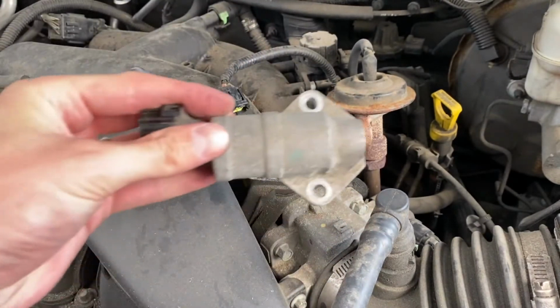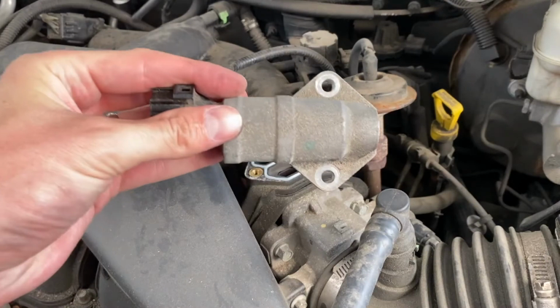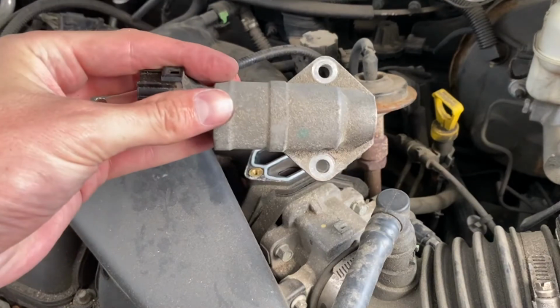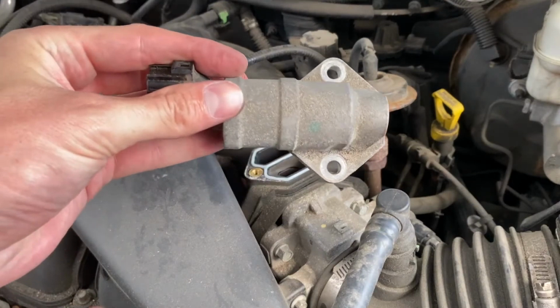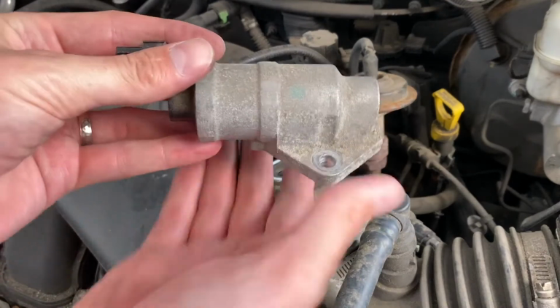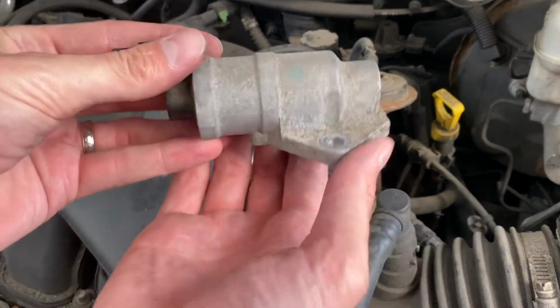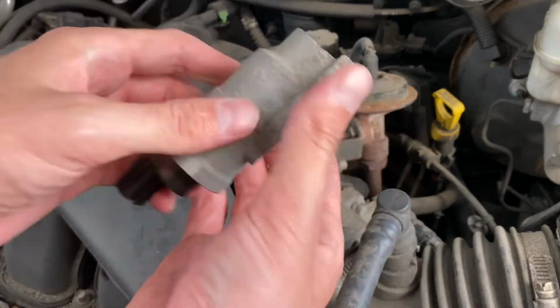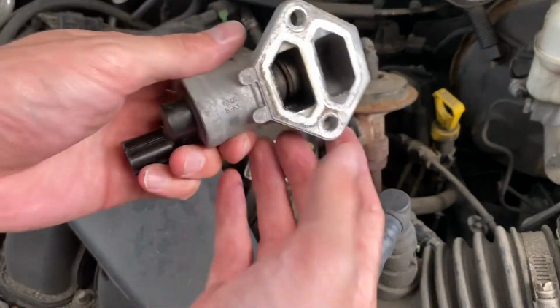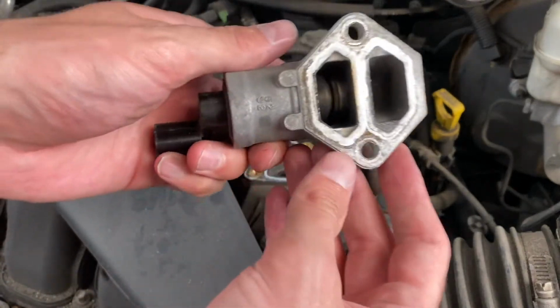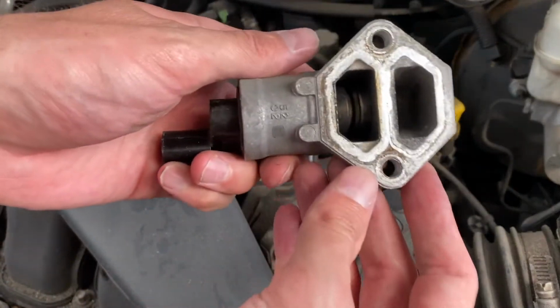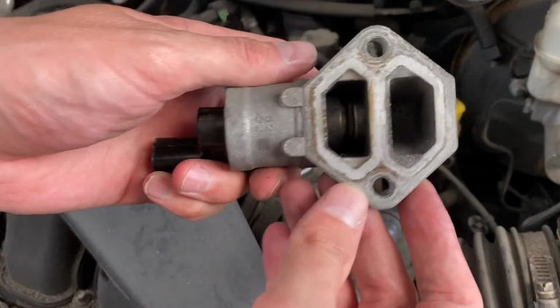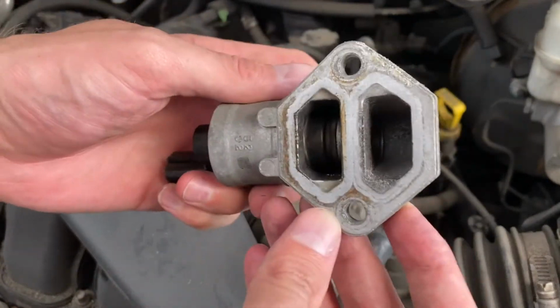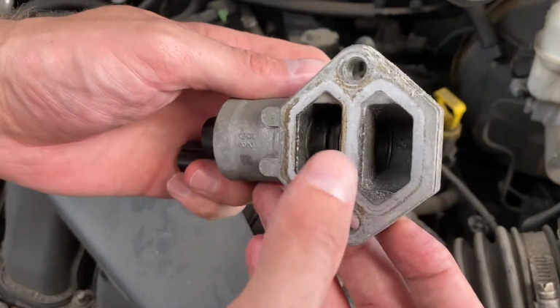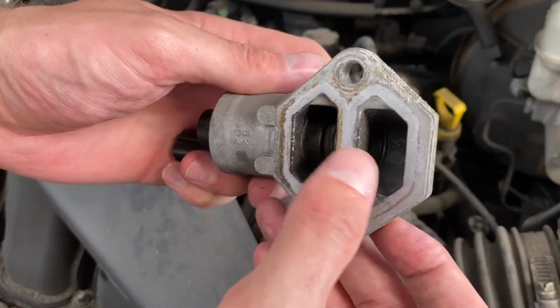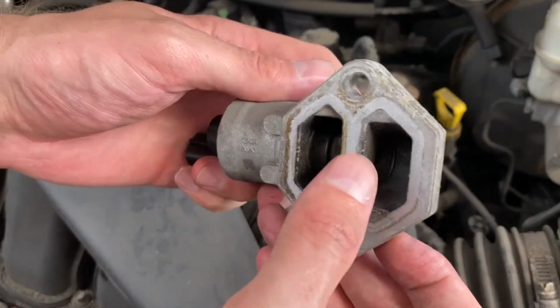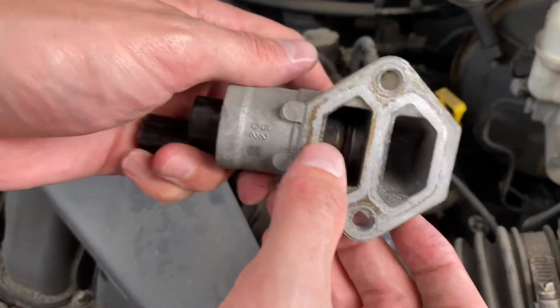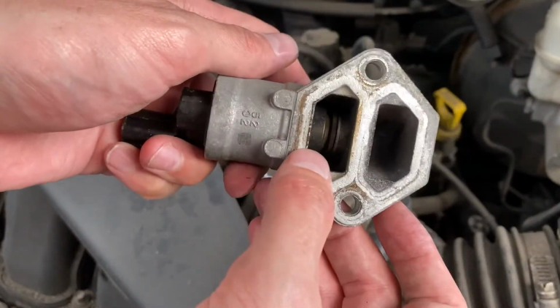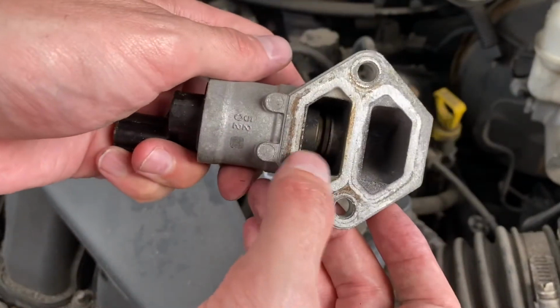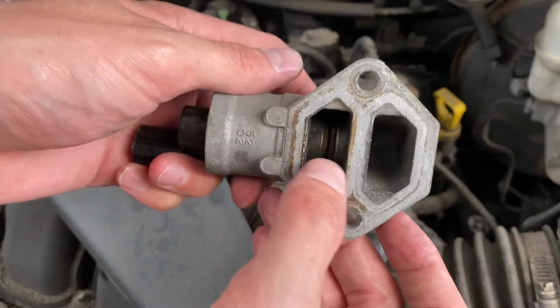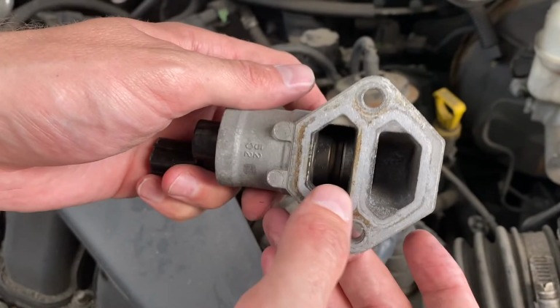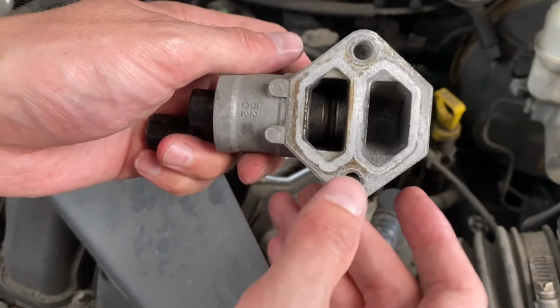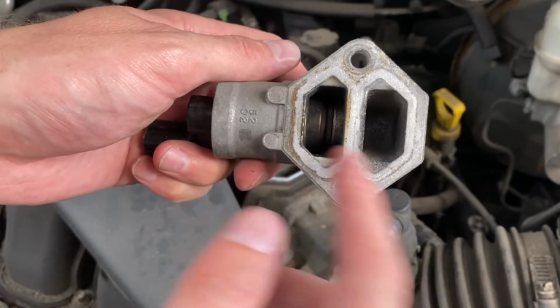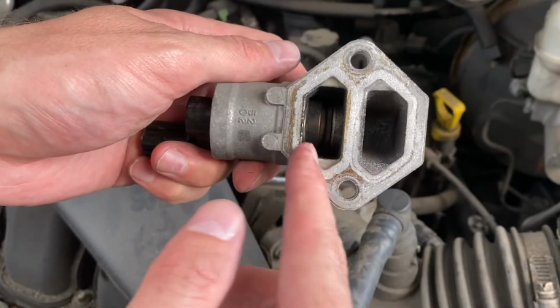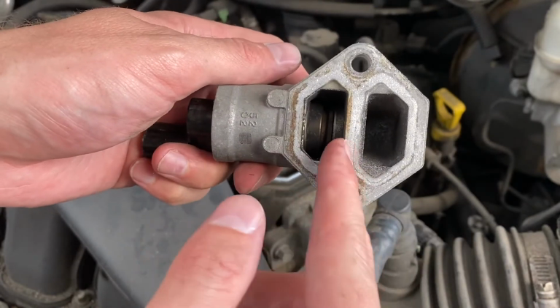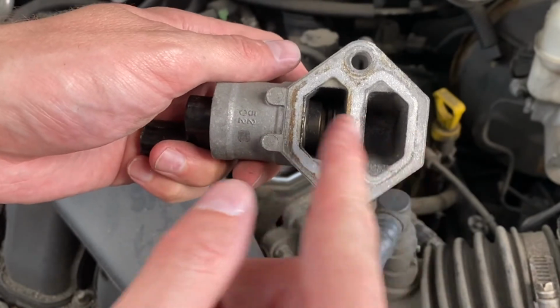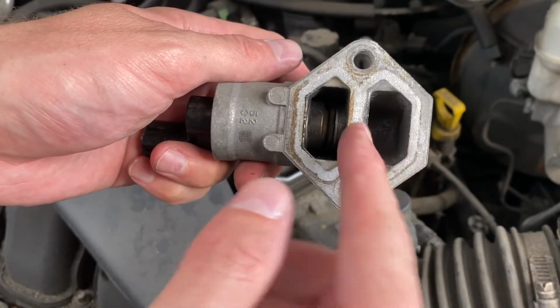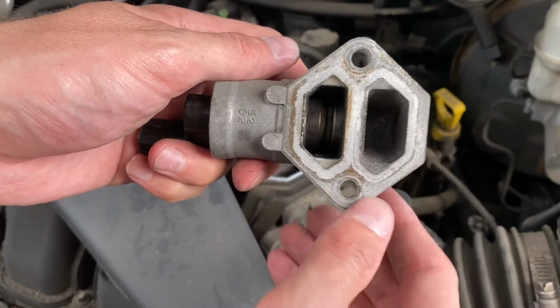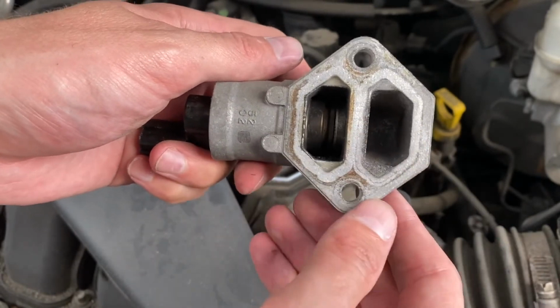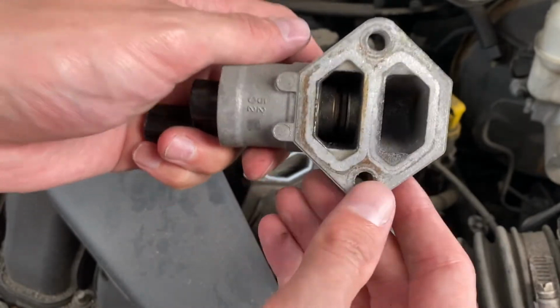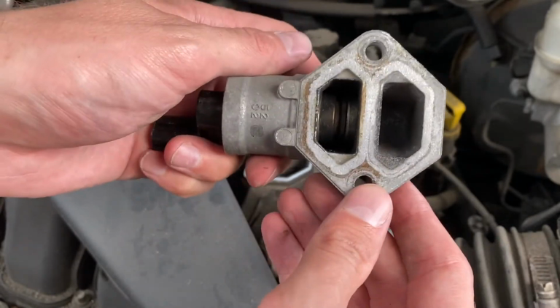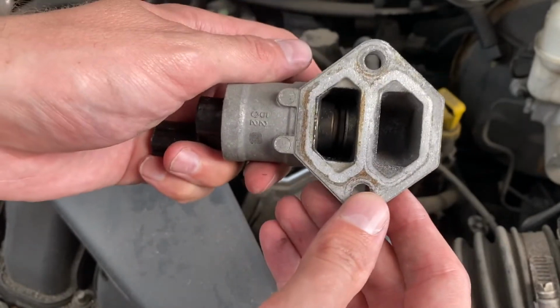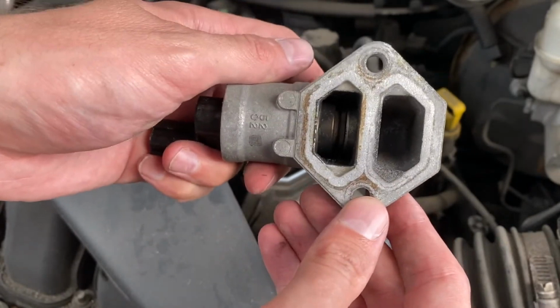With the valve in hand, you can see it's pretty grimy. And if you look inside, you can see some carbon buildup. That's what's not allowing the valve to correctly open and close to let more air in.